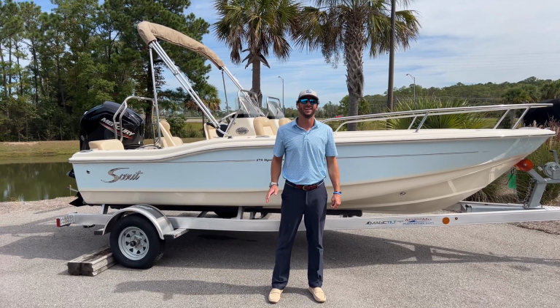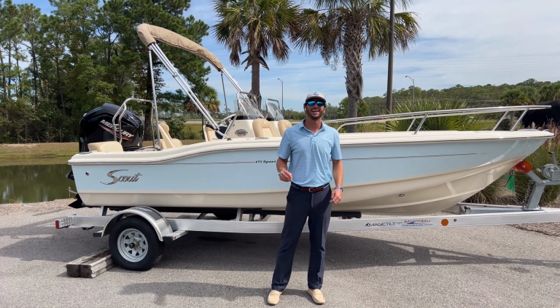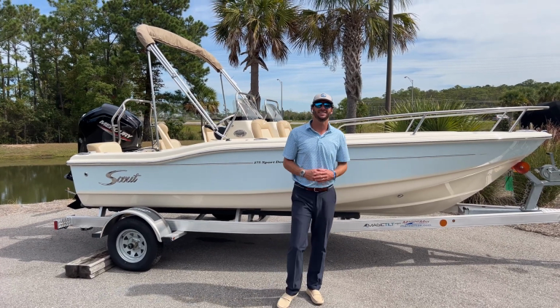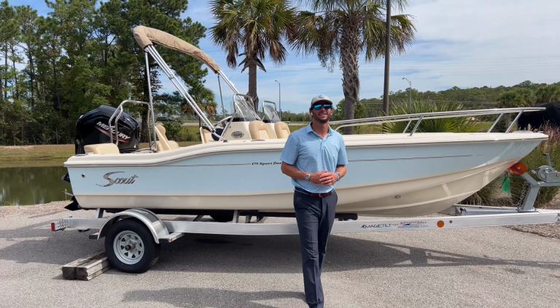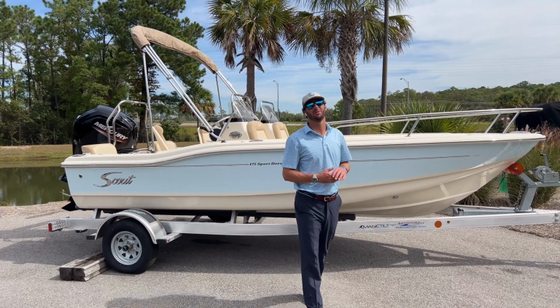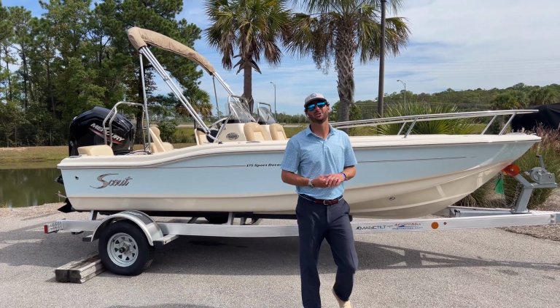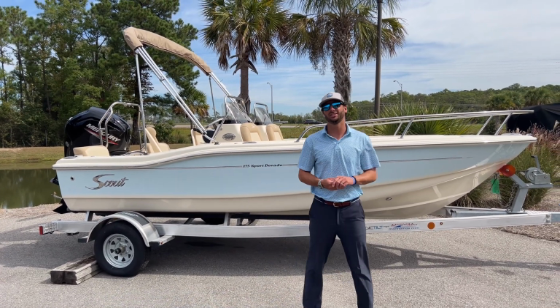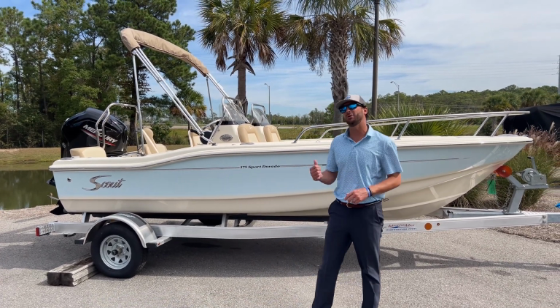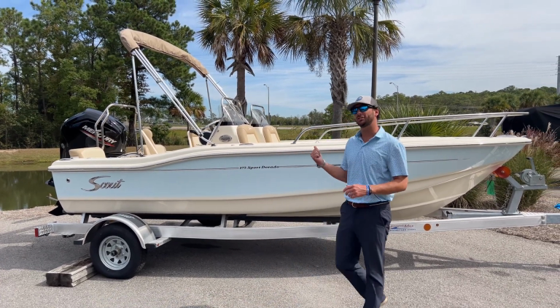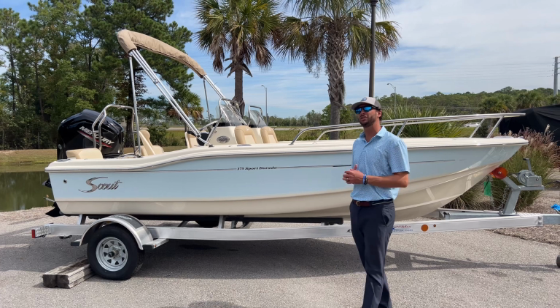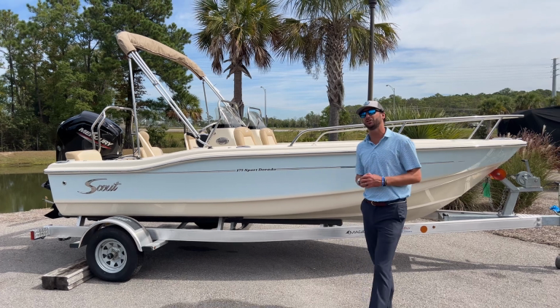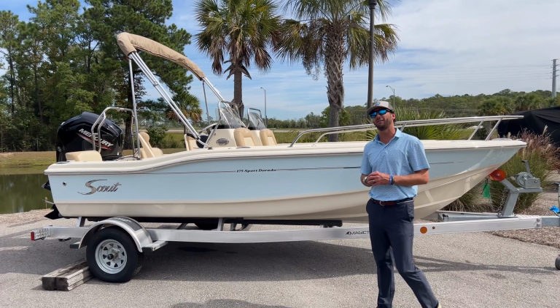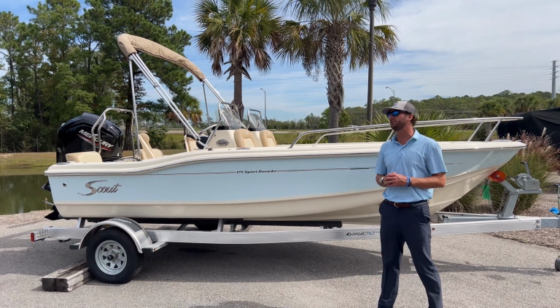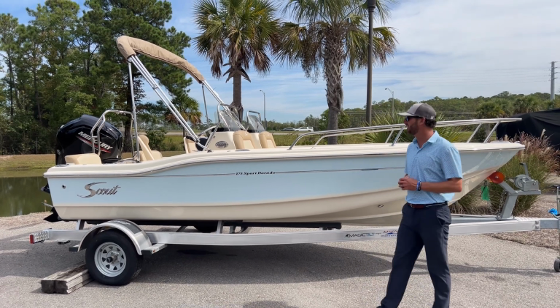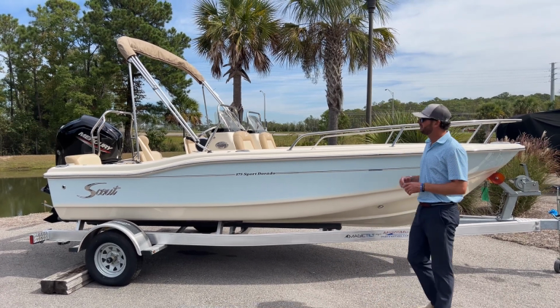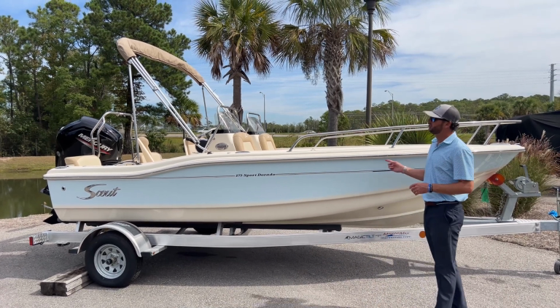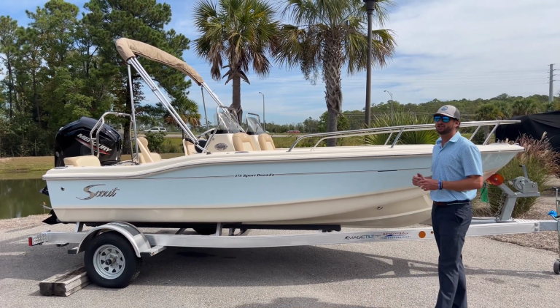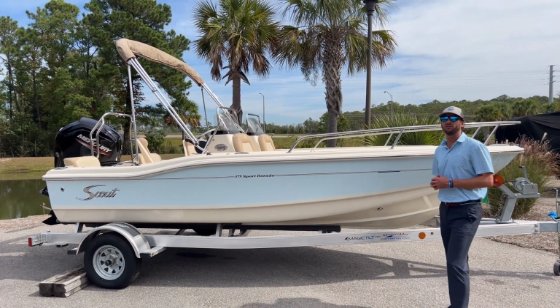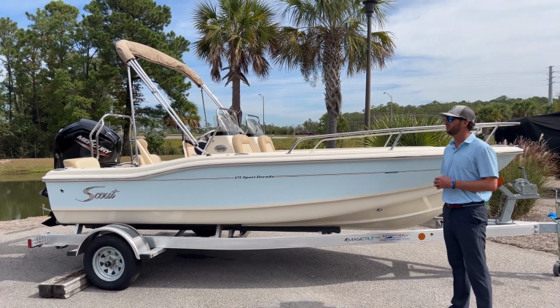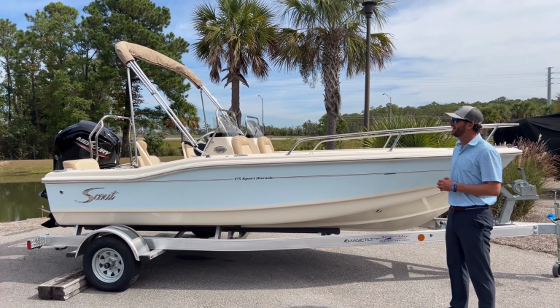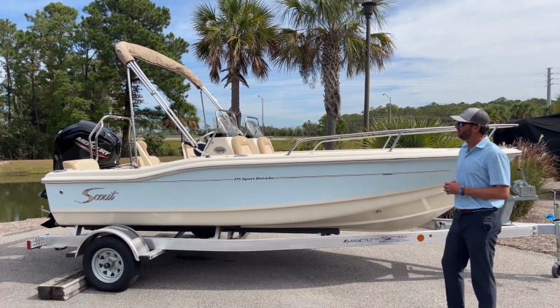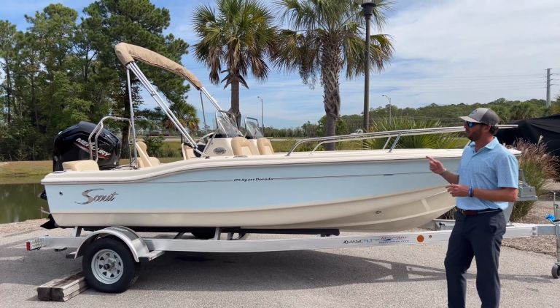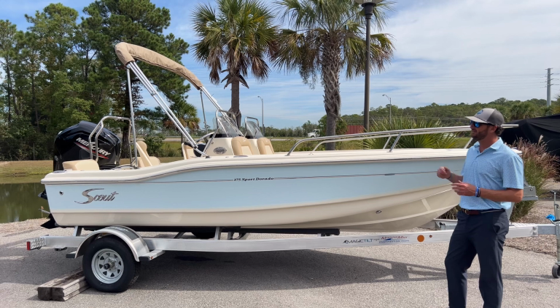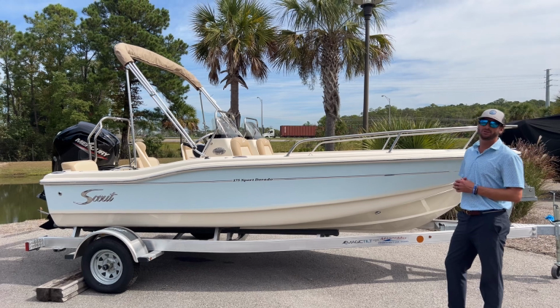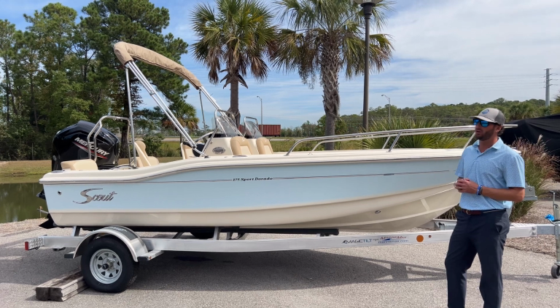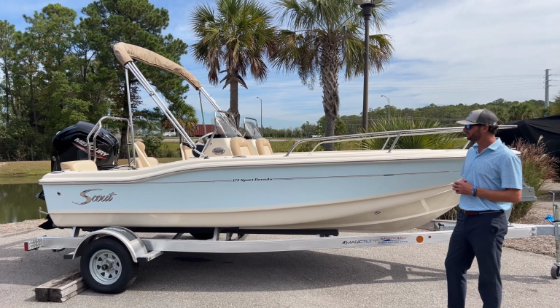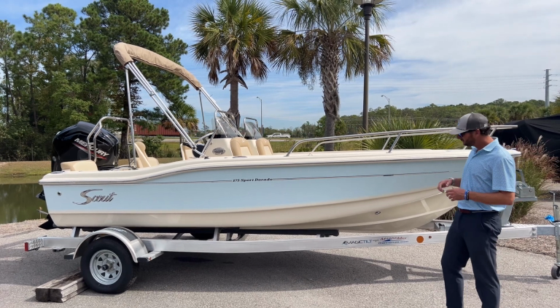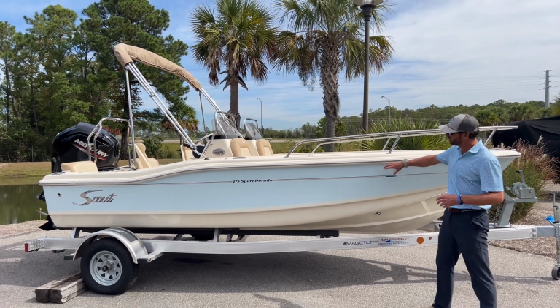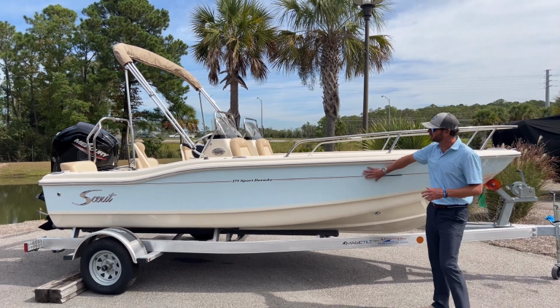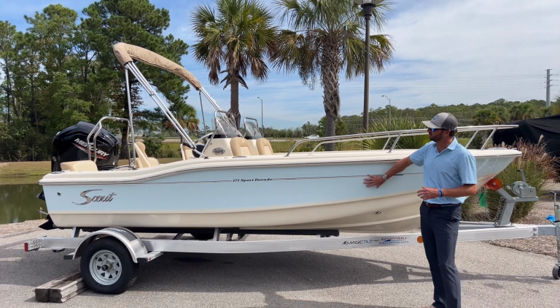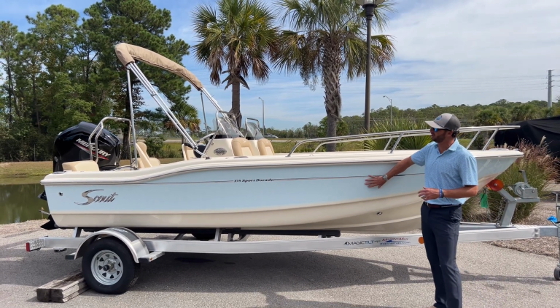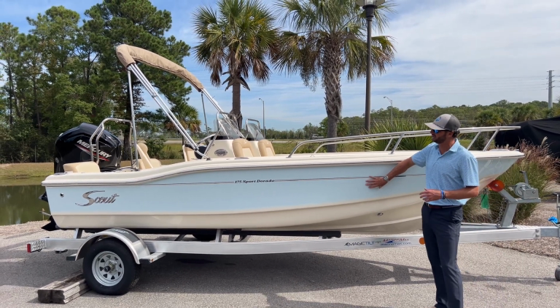Hey guys, Dotson Geis here with MarineMax in Charleston. Today I want to show you guys a new Scout that just arrived for inventory. This is a 2024 Scout 175 Sport Dorado in the crystal blue hull exterior.